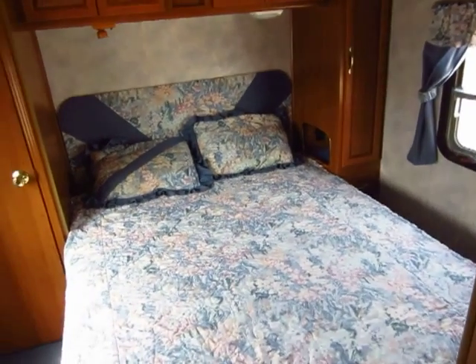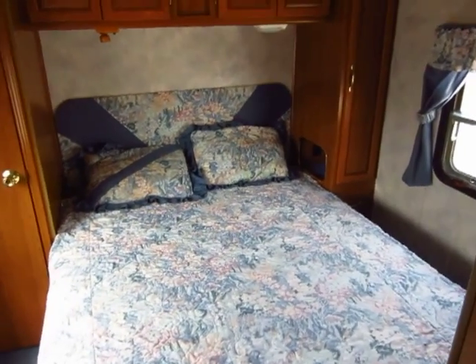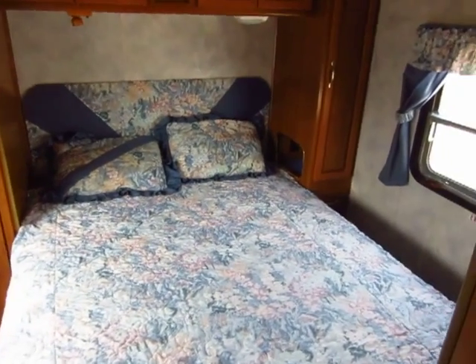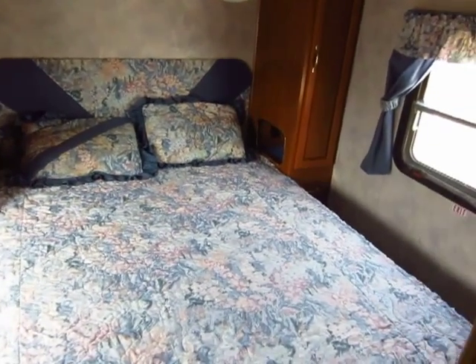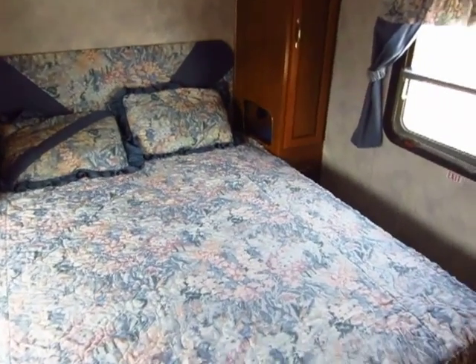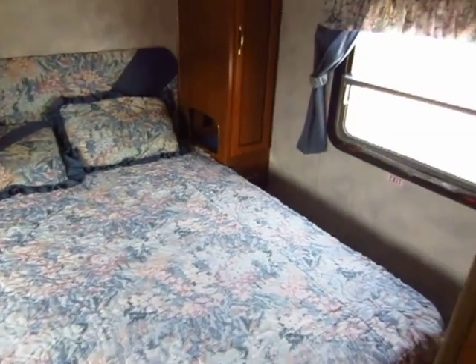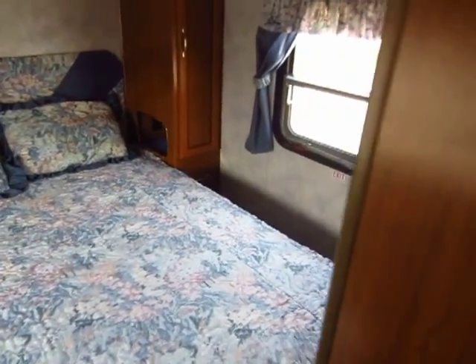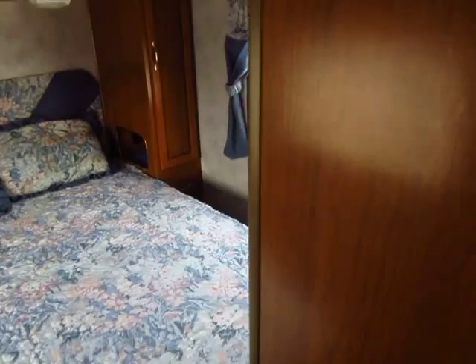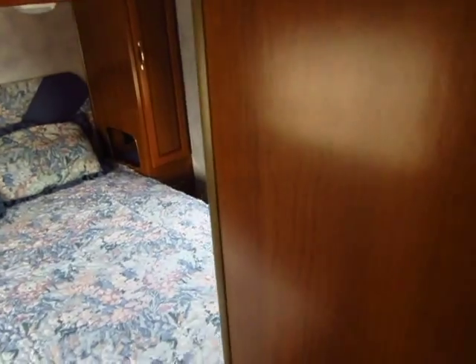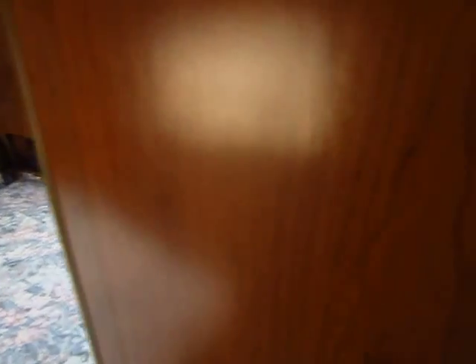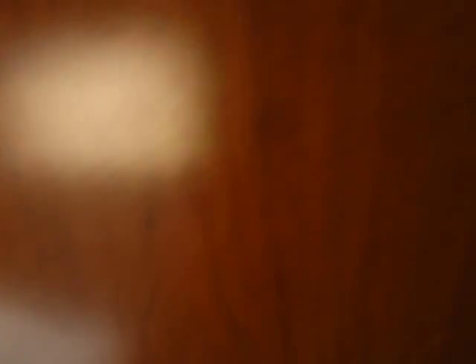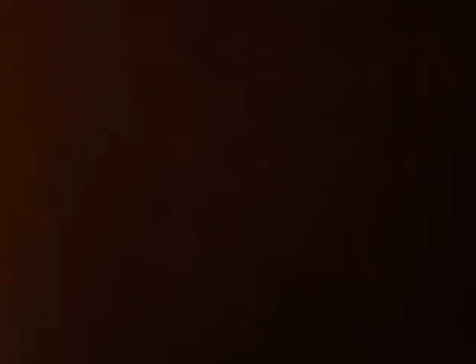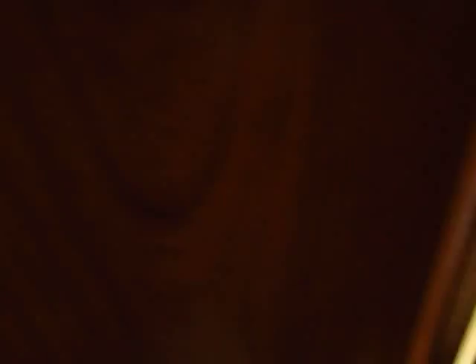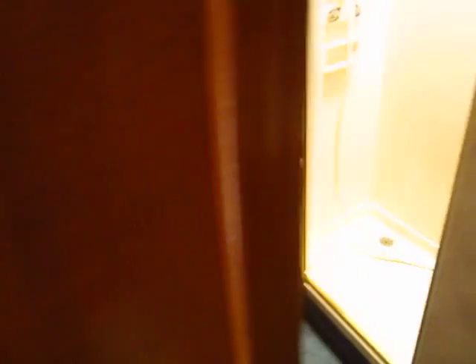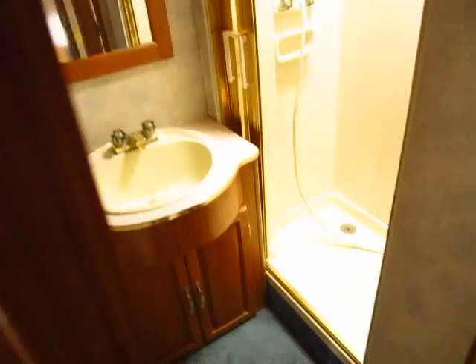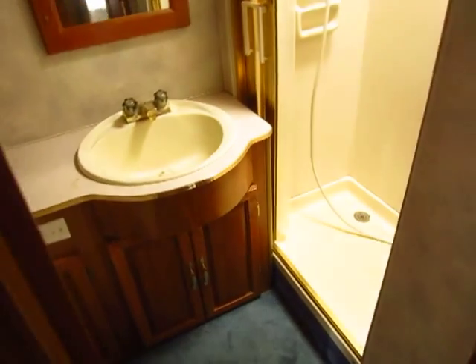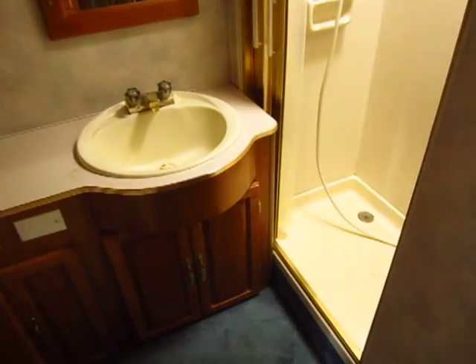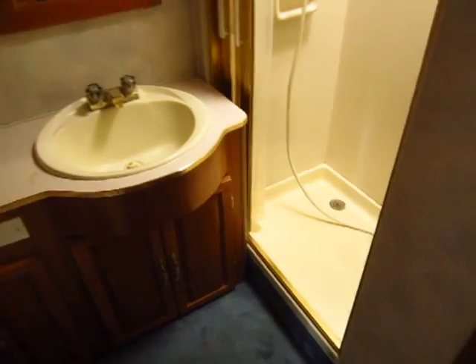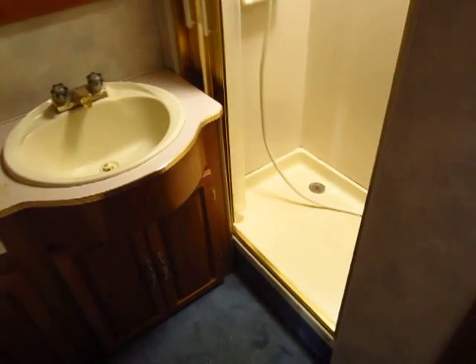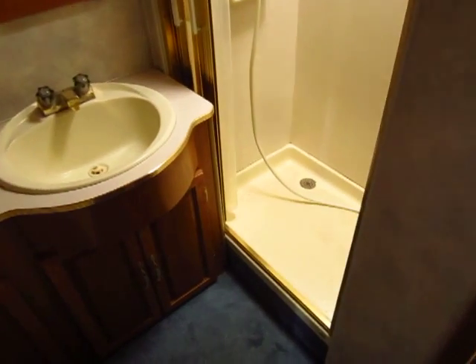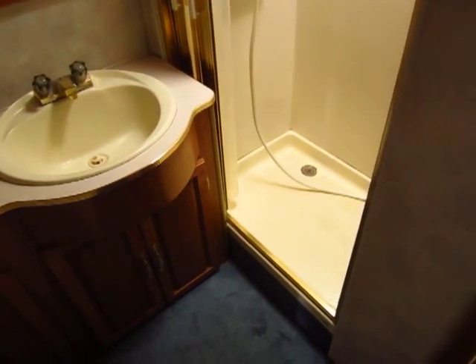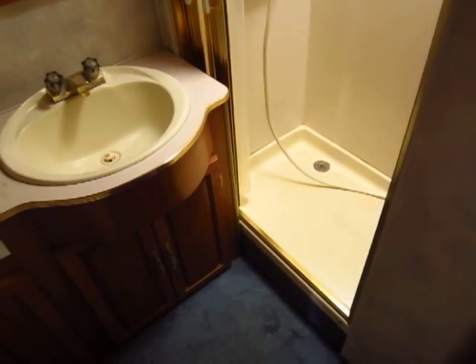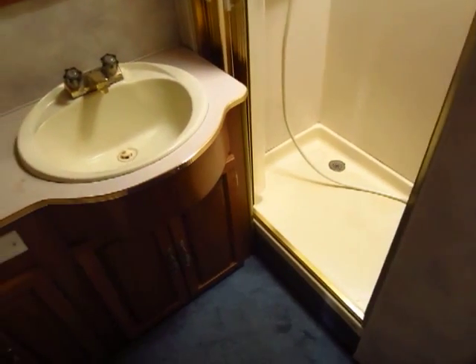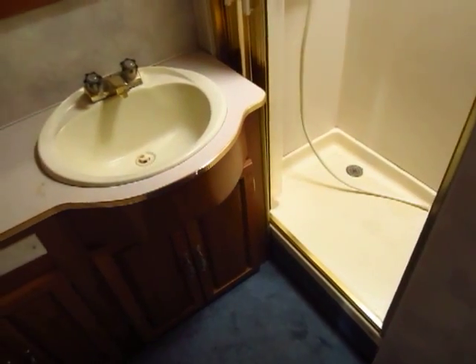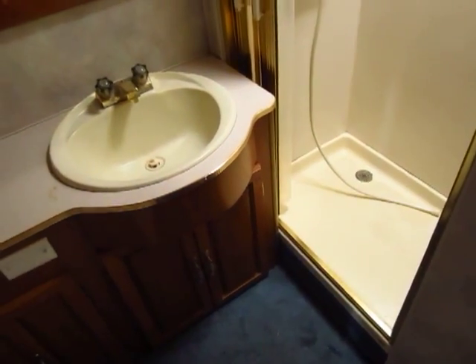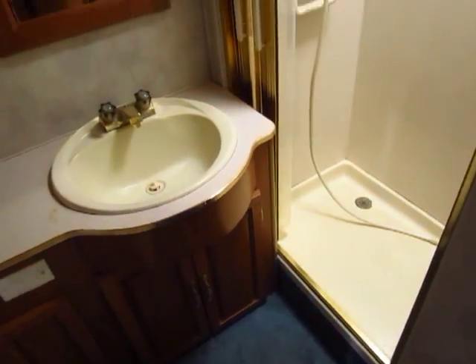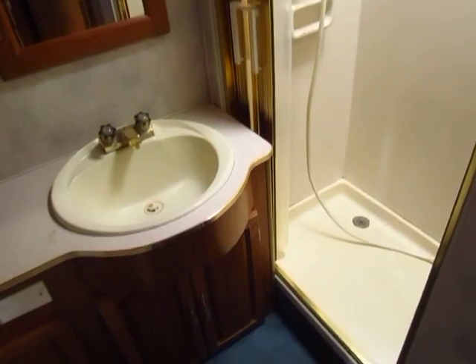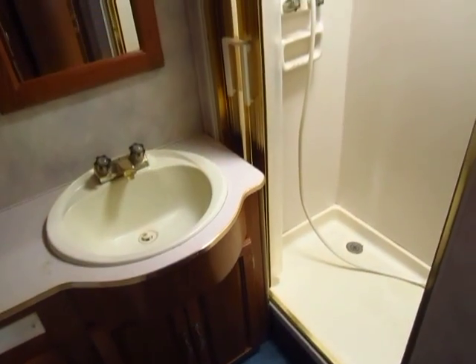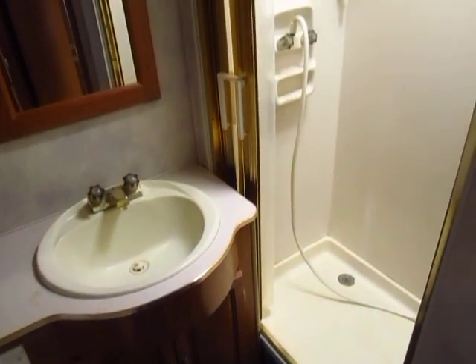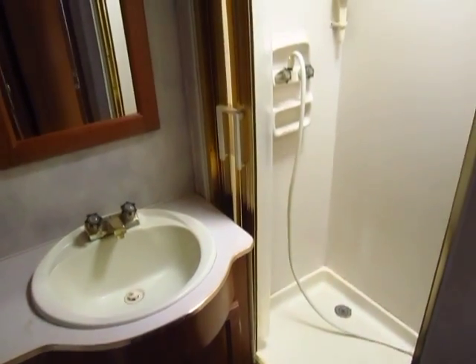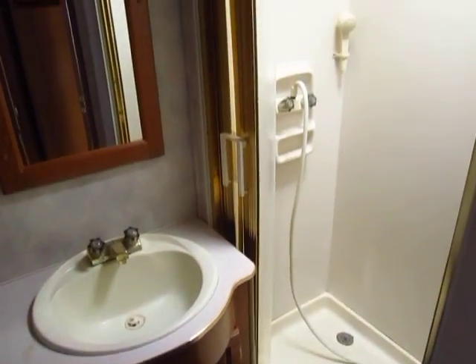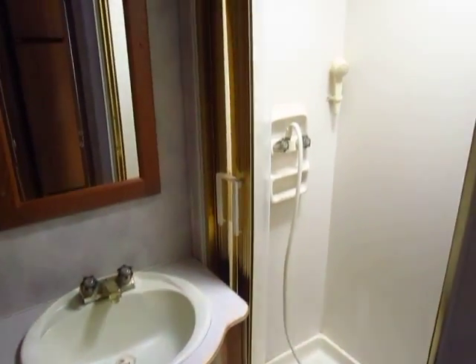The bathroom is pretty sharp in here also — I was pretty impressed with that. I like the fact that there's no step up into the shower; it's a true walk-in shower.